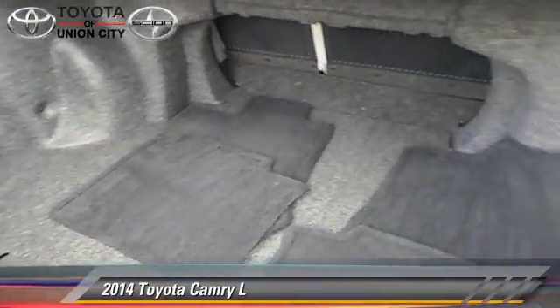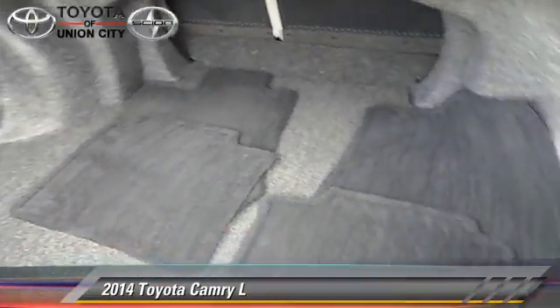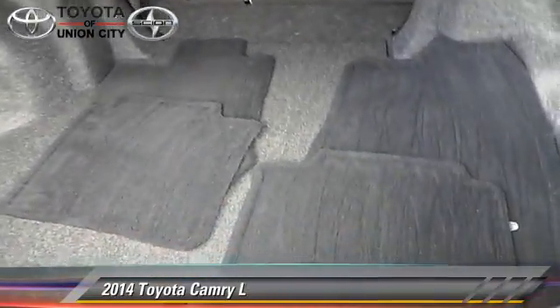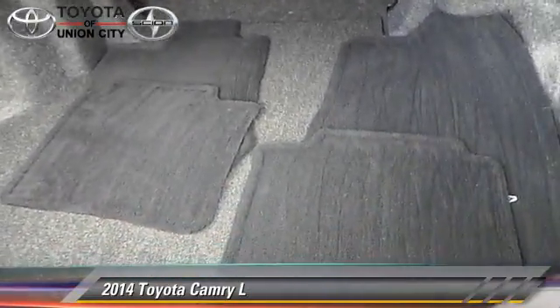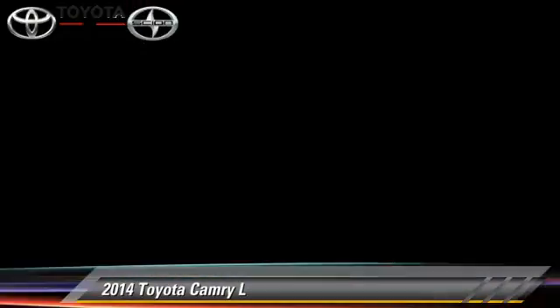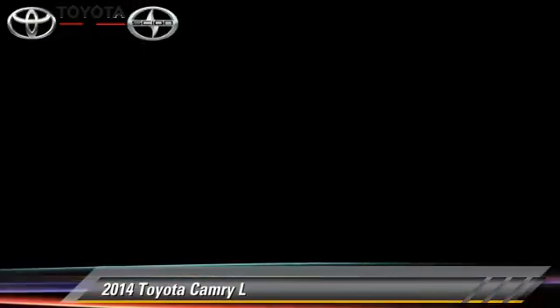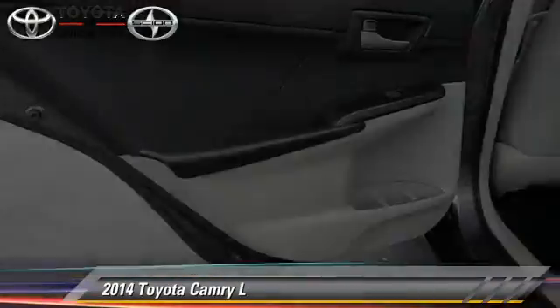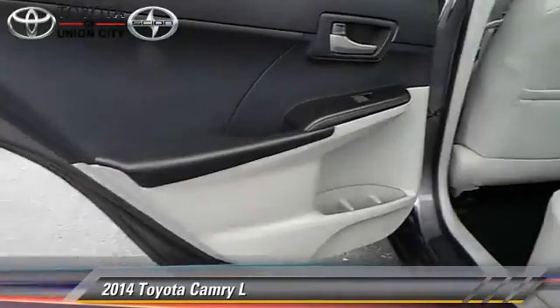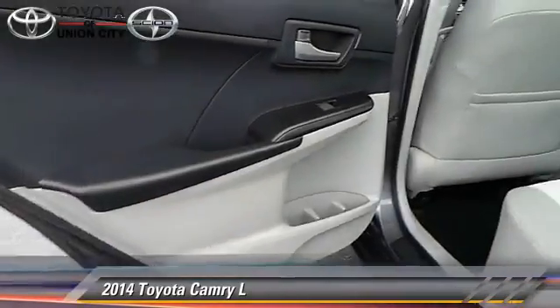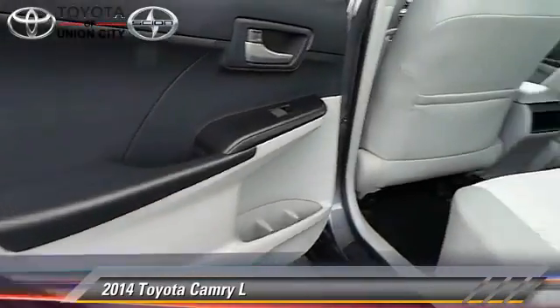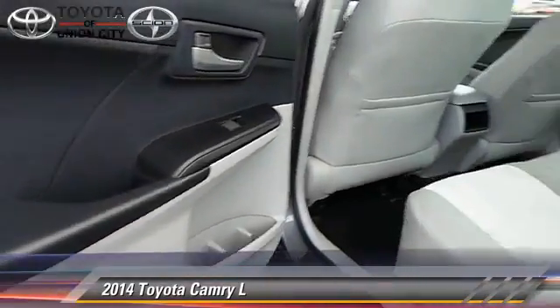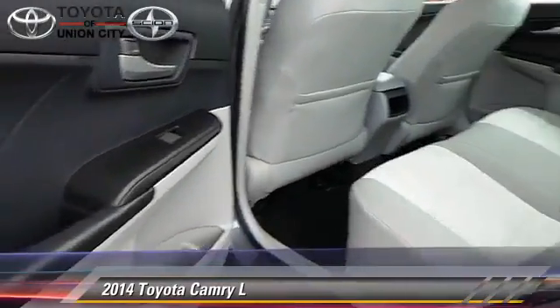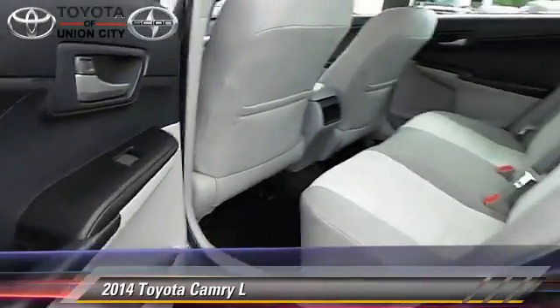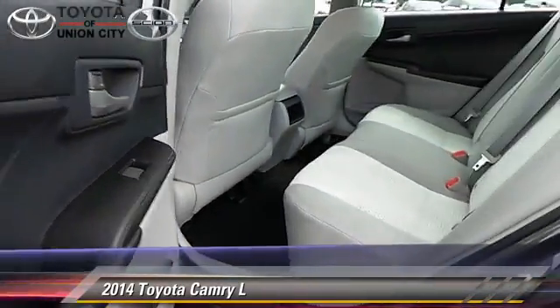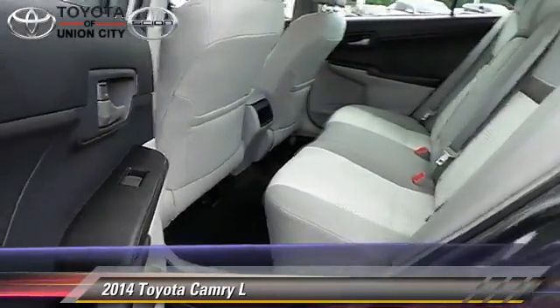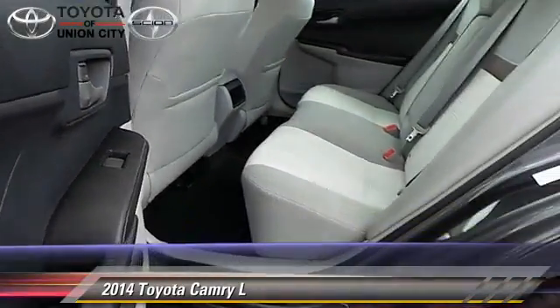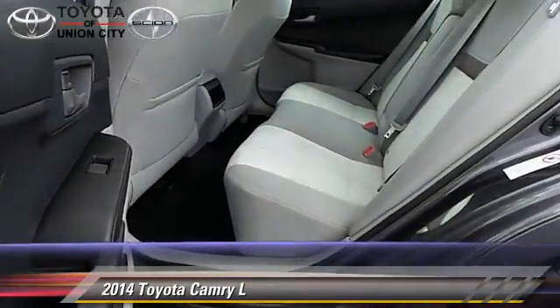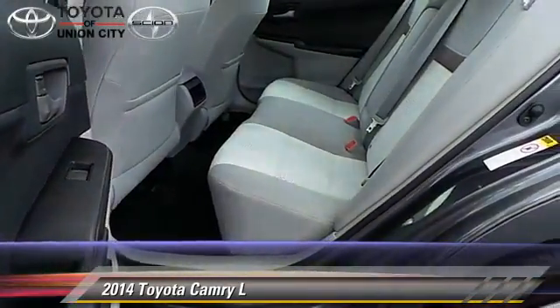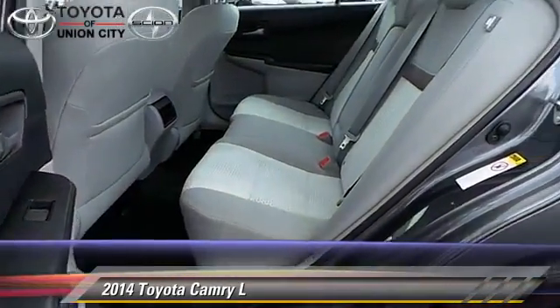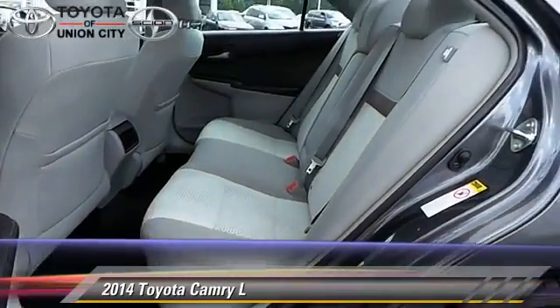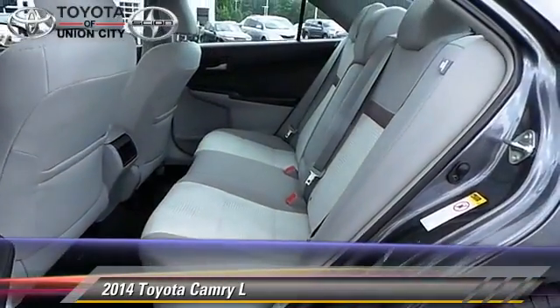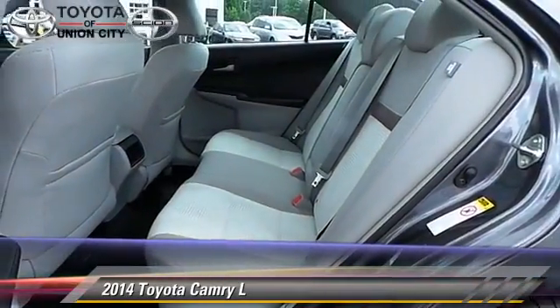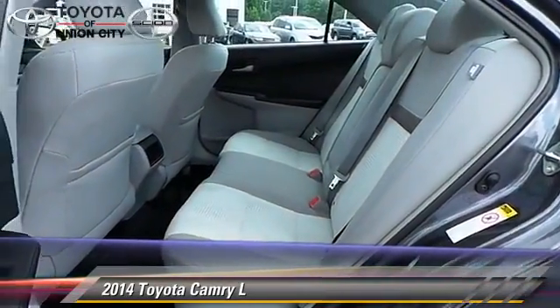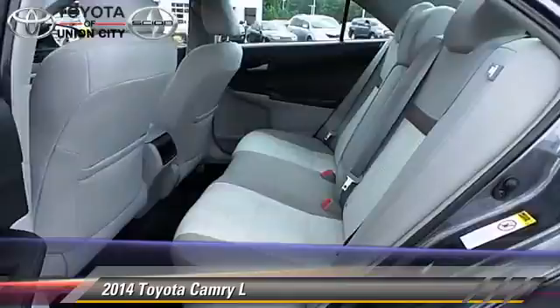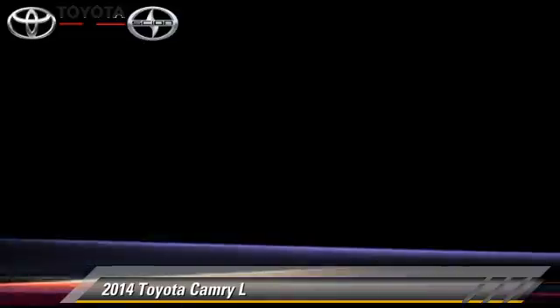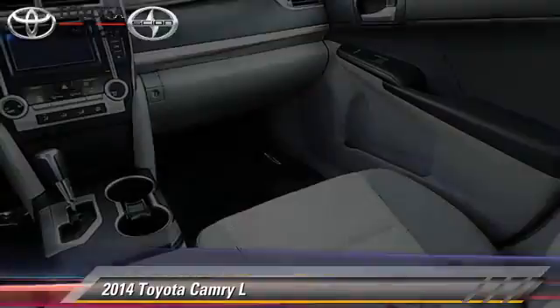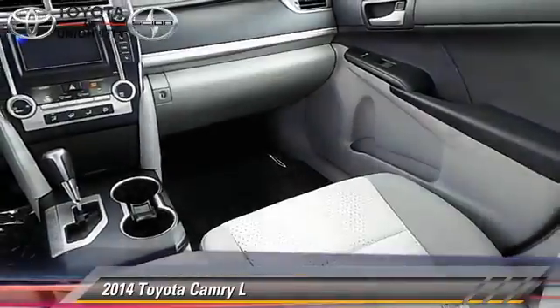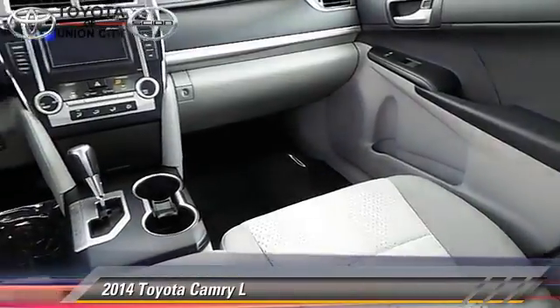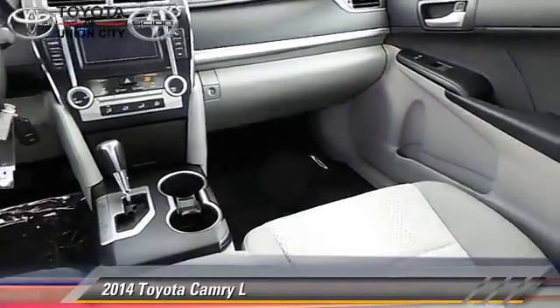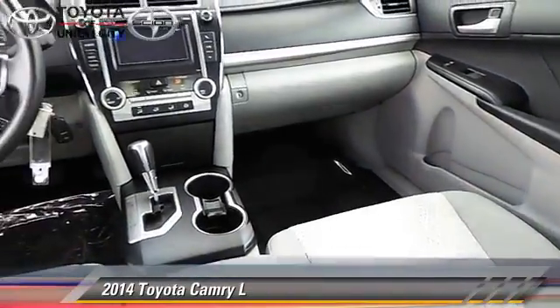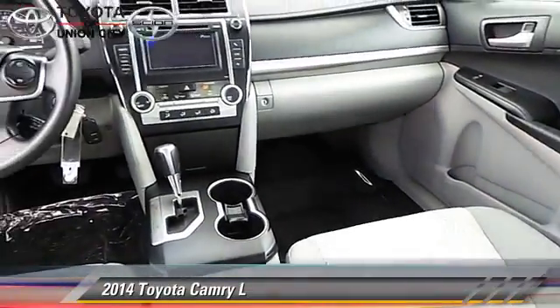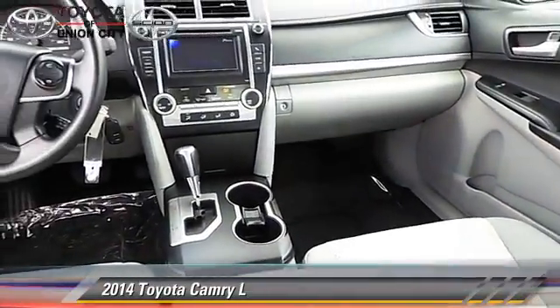Comfort and convenience features include air conditioning, a CD player, and cruise control. Give us a call to schedule your test drive today.